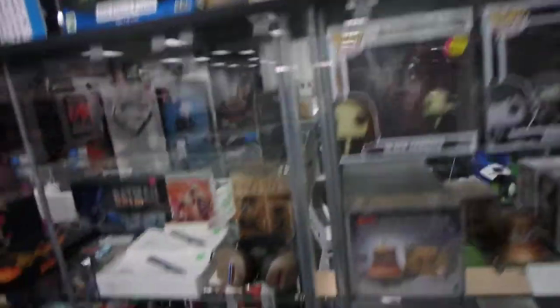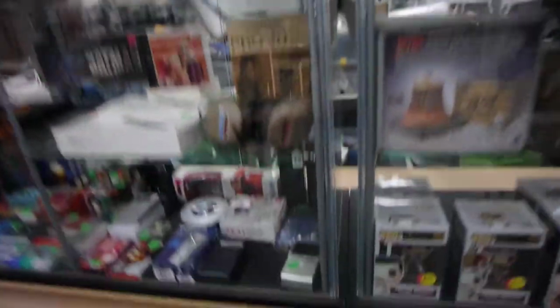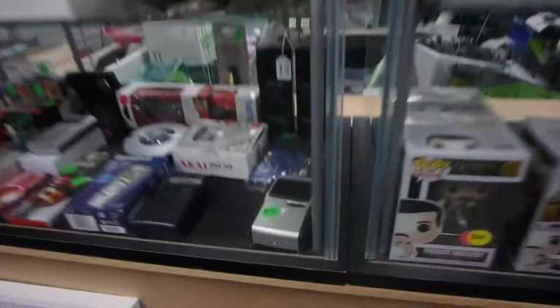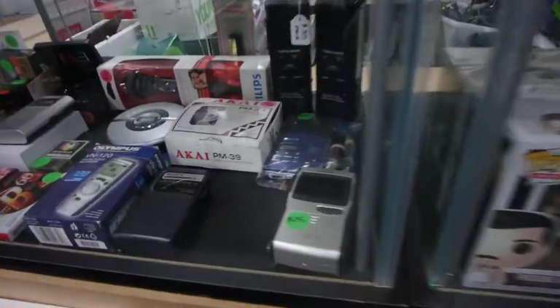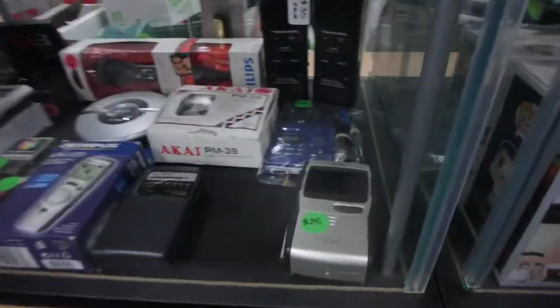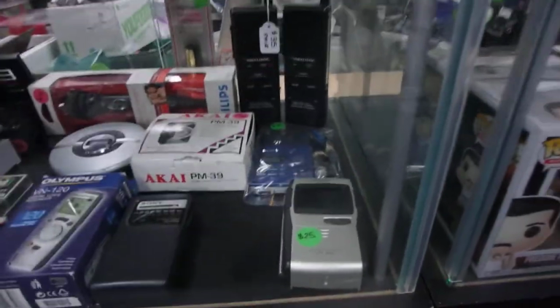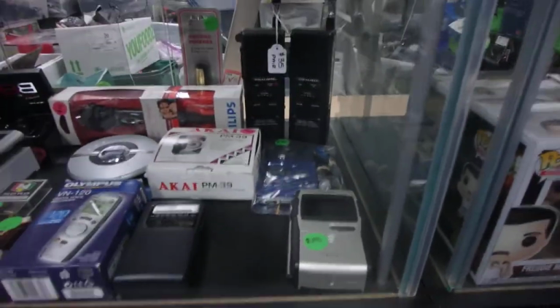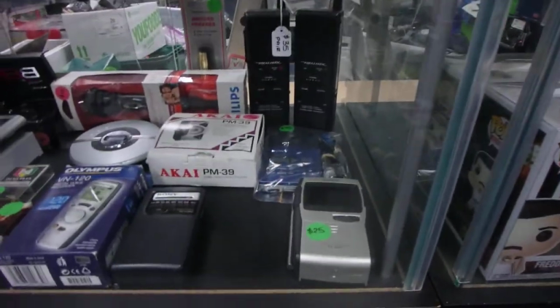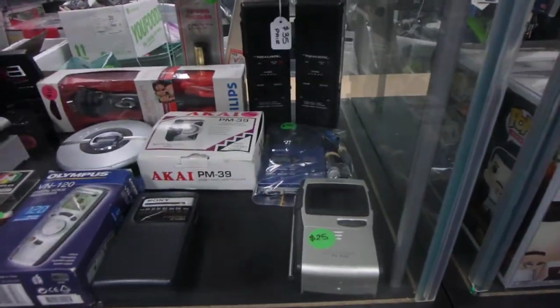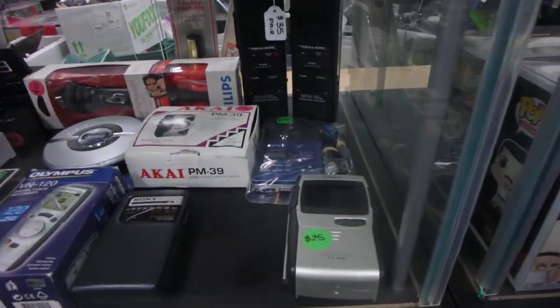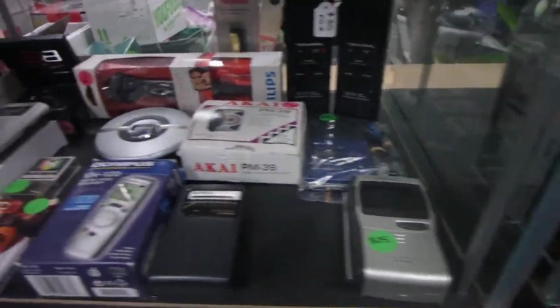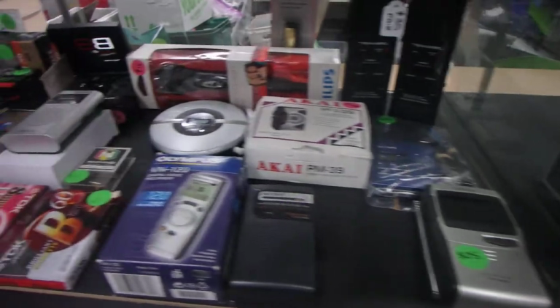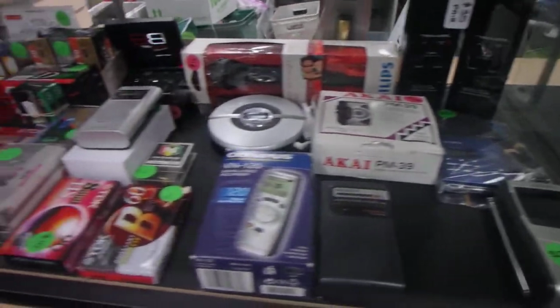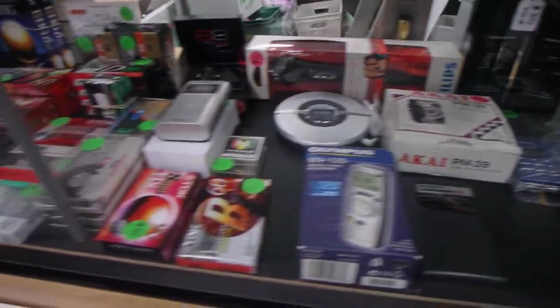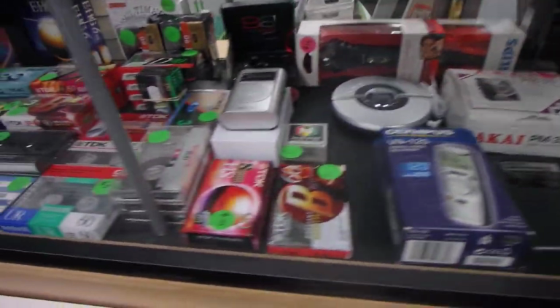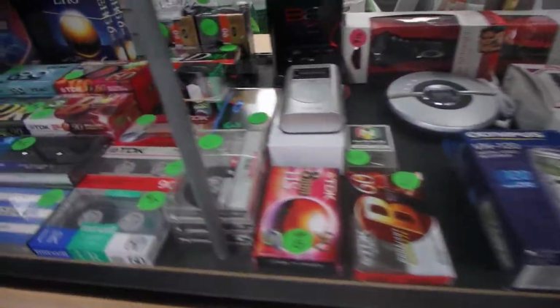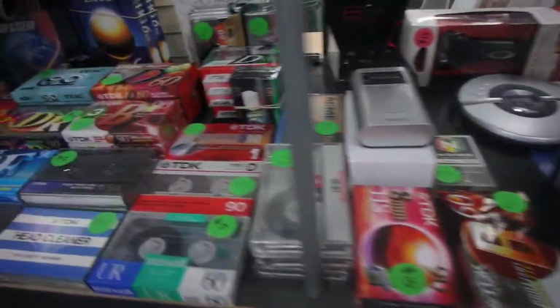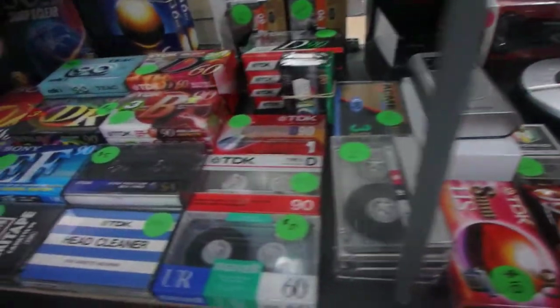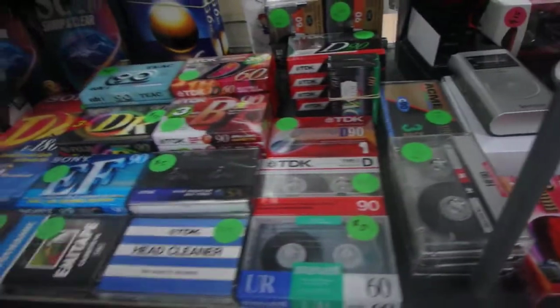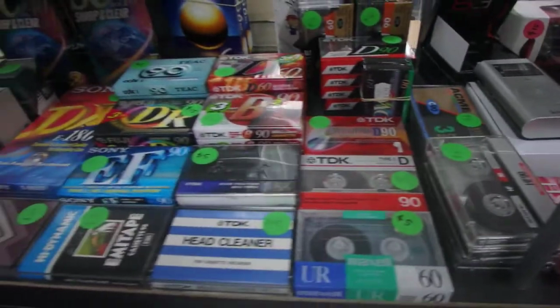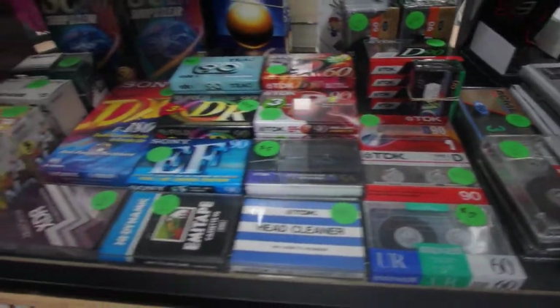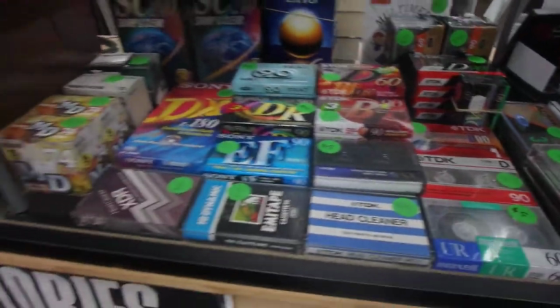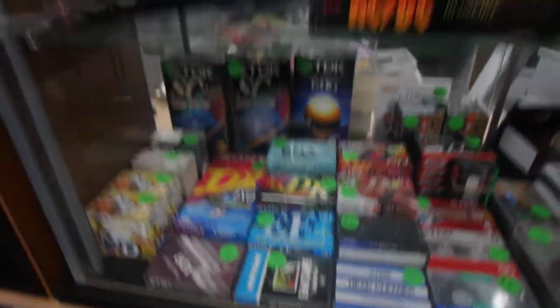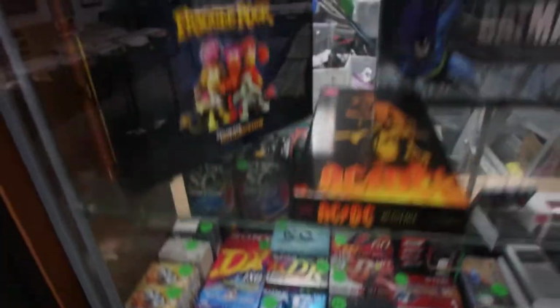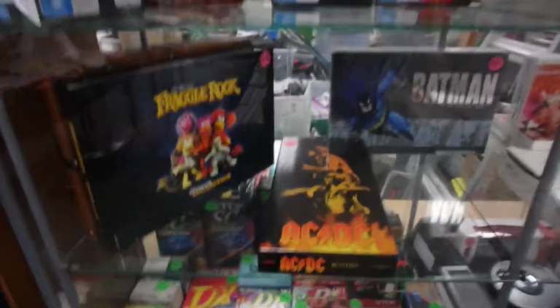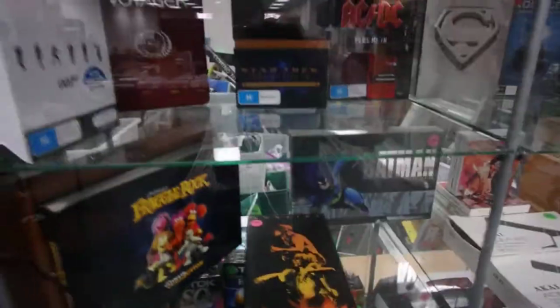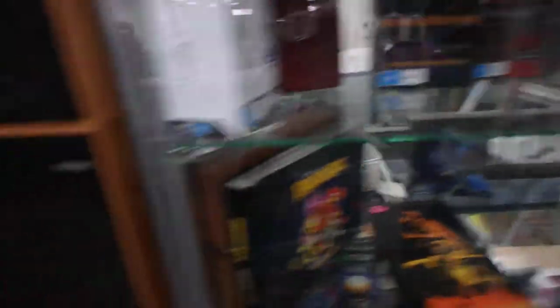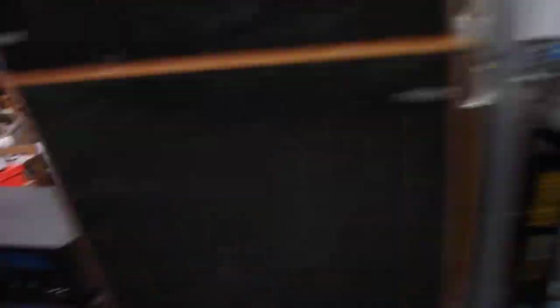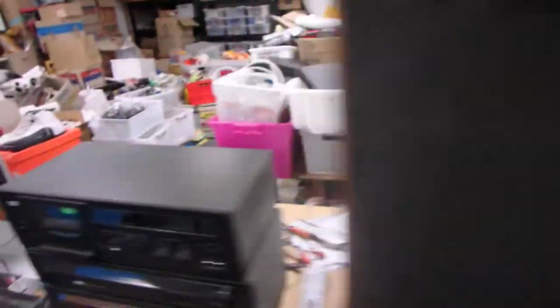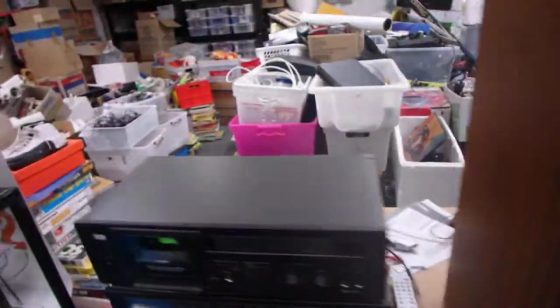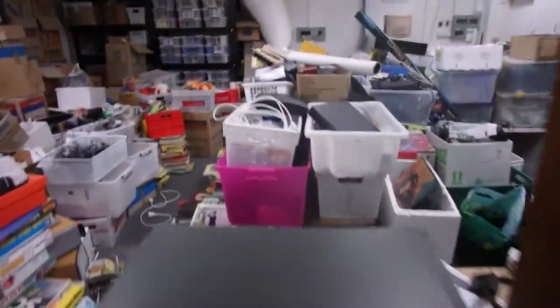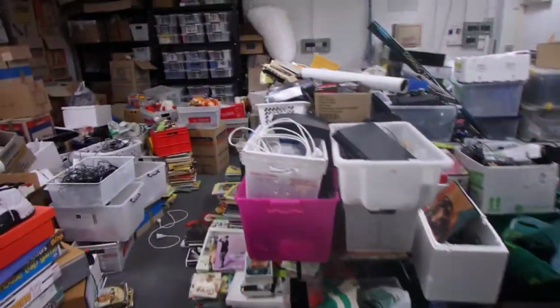Over here we sell a lot of Walkmans and Discmans and all that sort of stuff — it's still popular. Original new sealed cassettes, DVD sets.